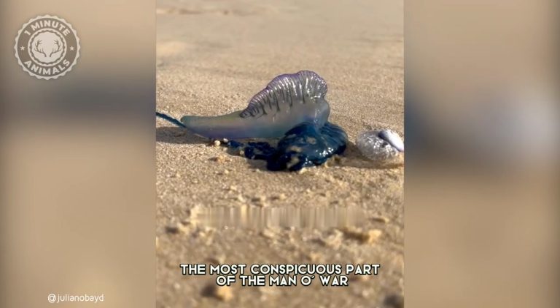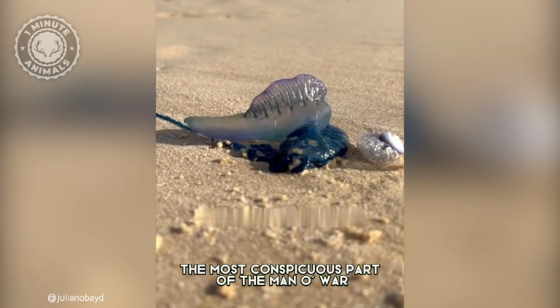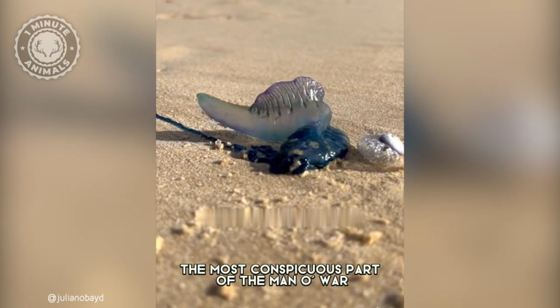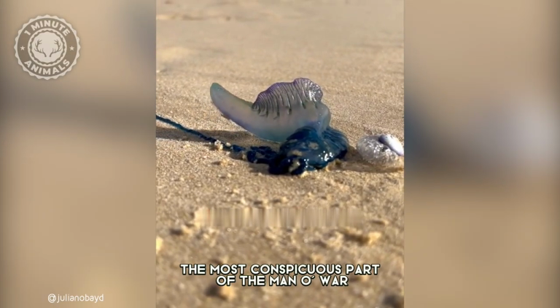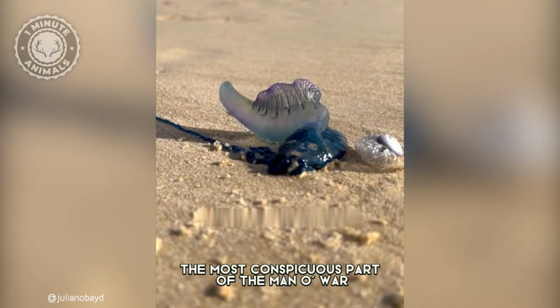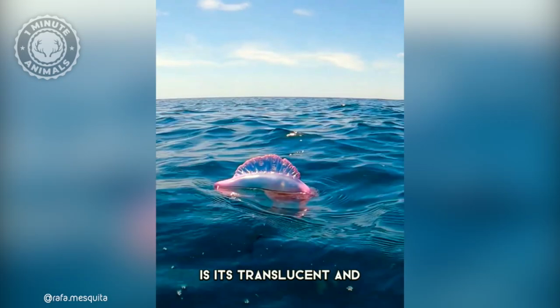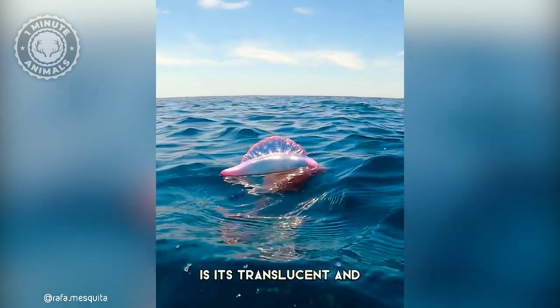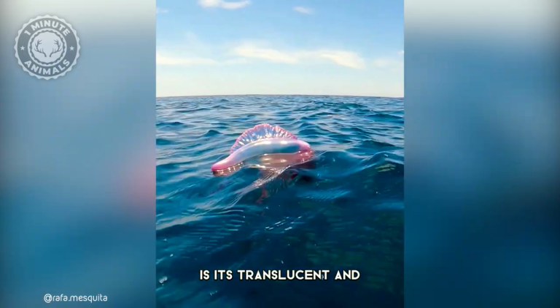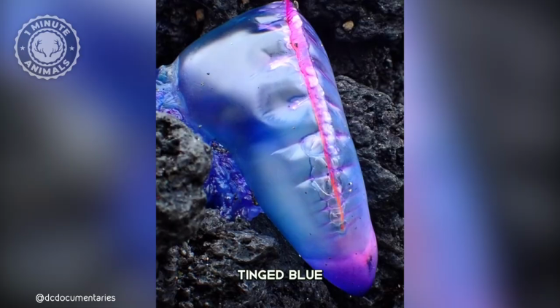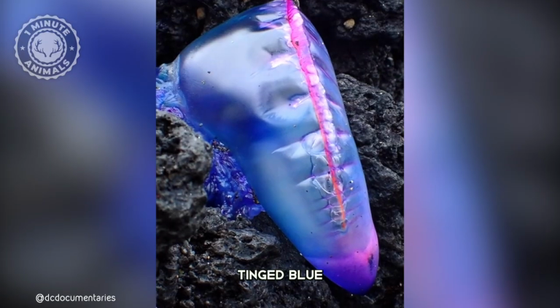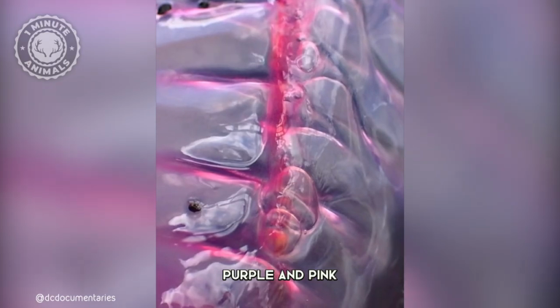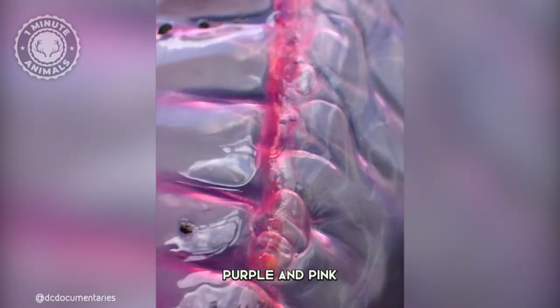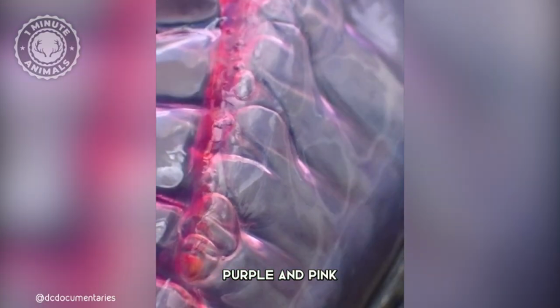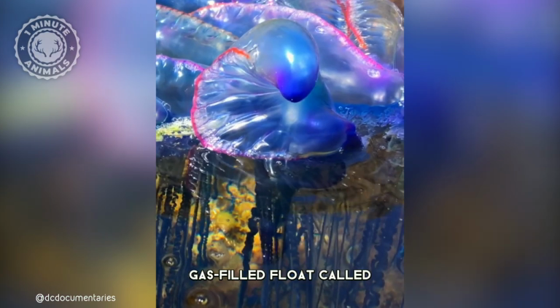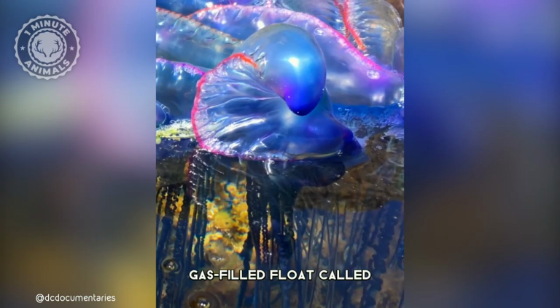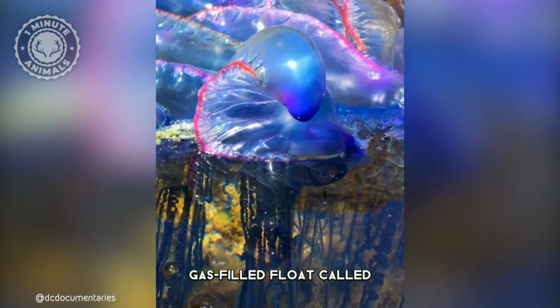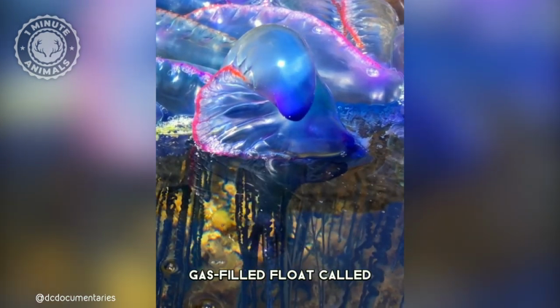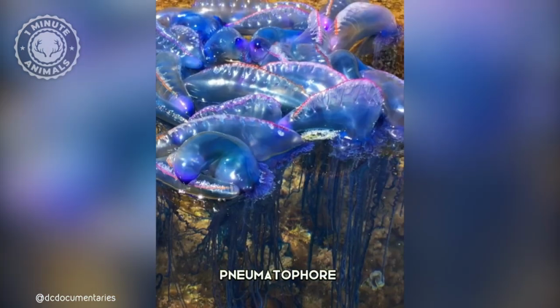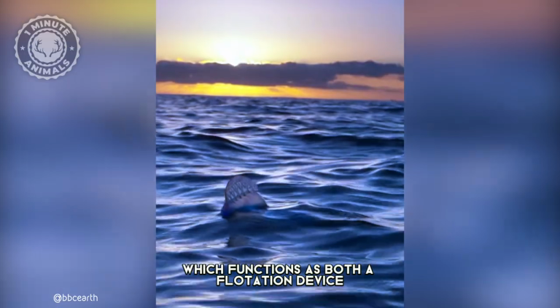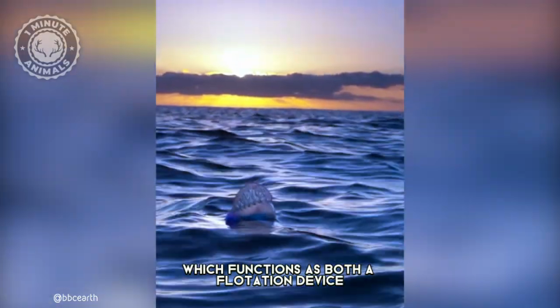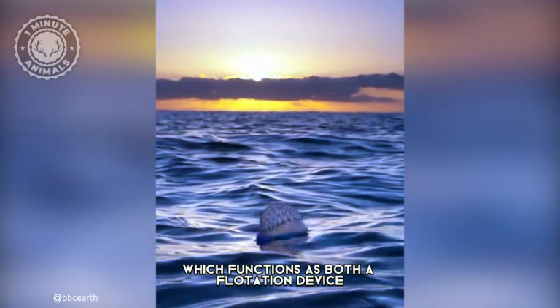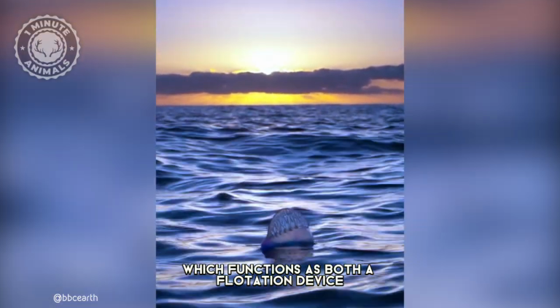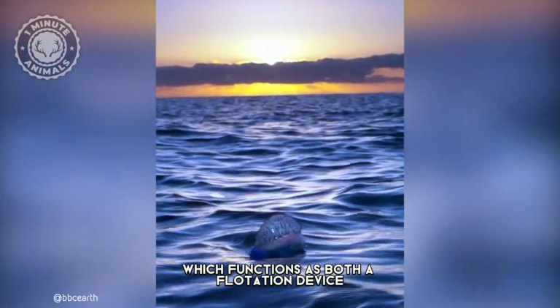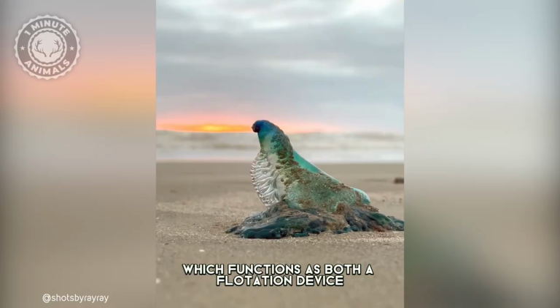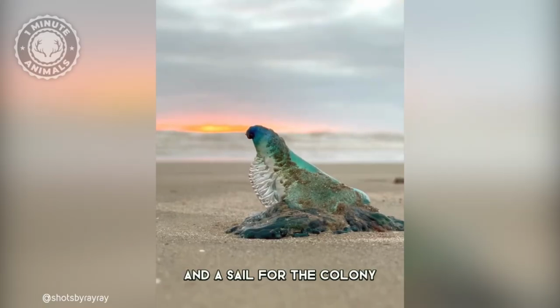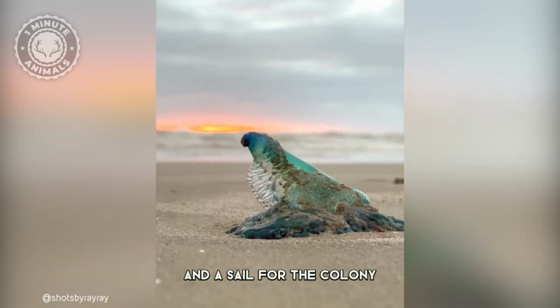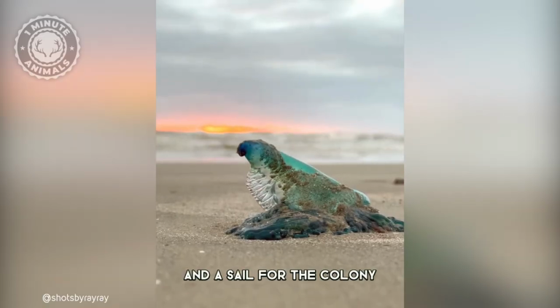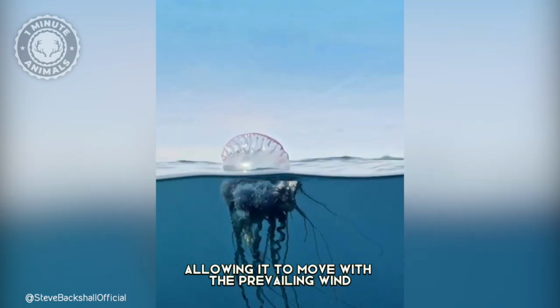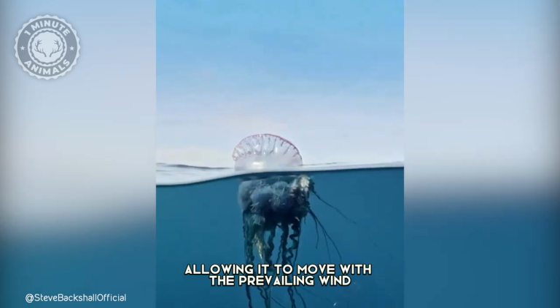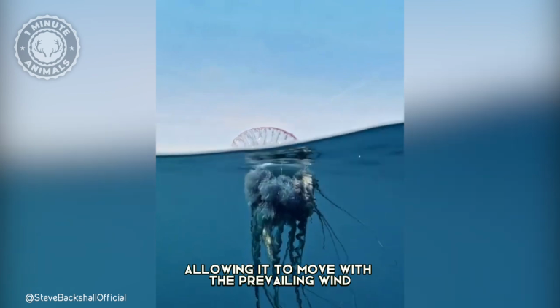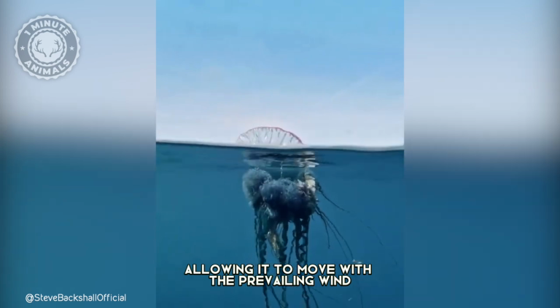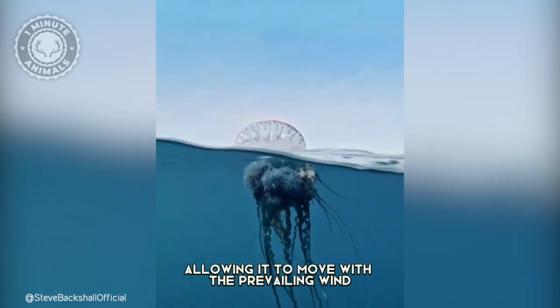The most conspicuous part of the man-o-war is its translucent, blue, purple and pink gas-filled float called the pneumatophore, which functions as both a flotation device and a sail for the colony, allowing it to move with the prevailing wind.